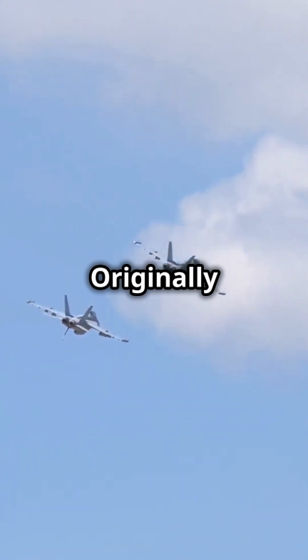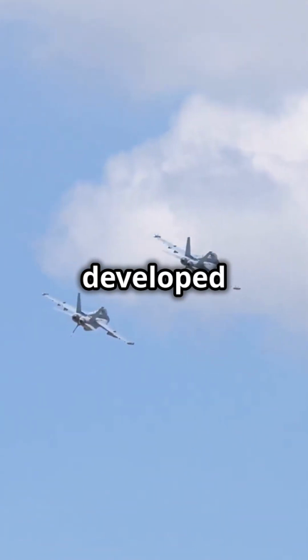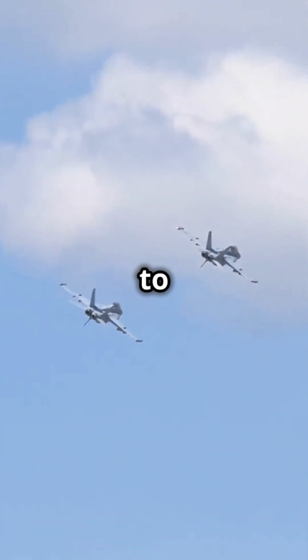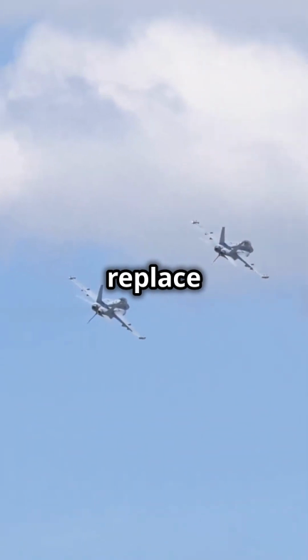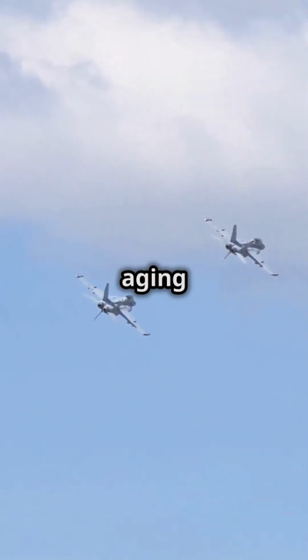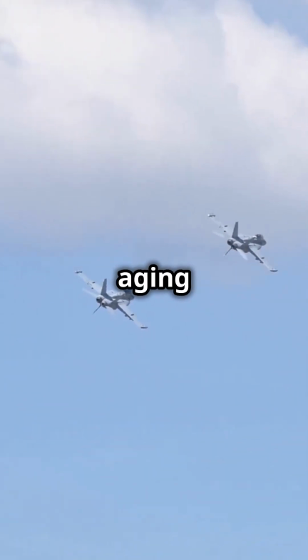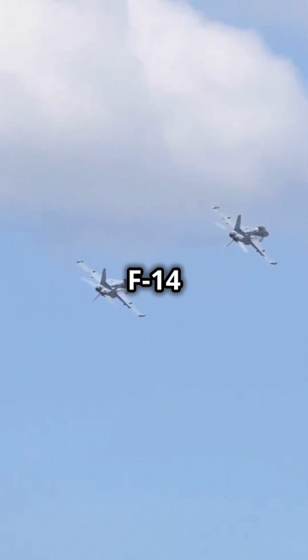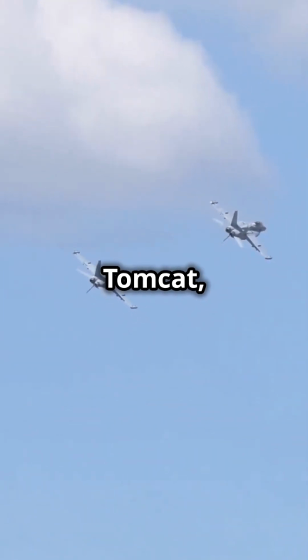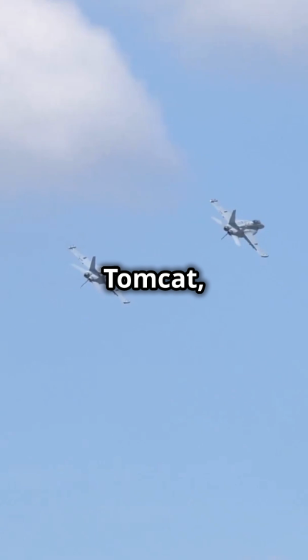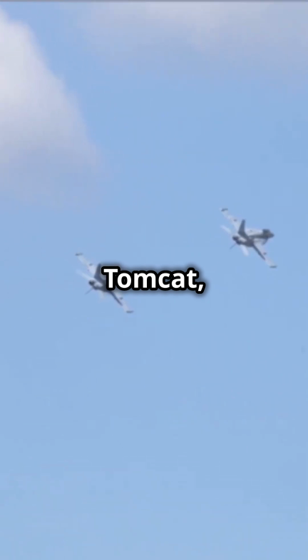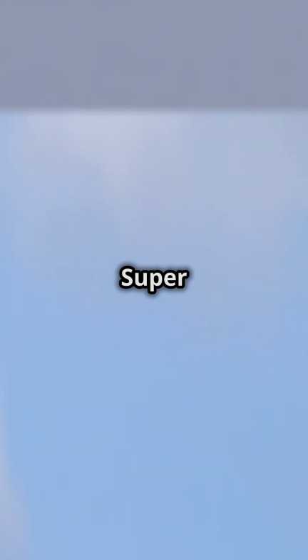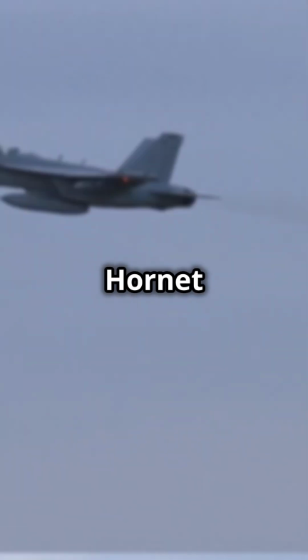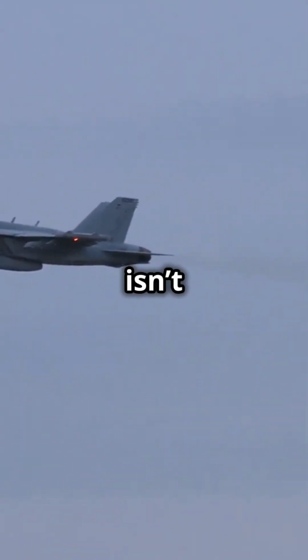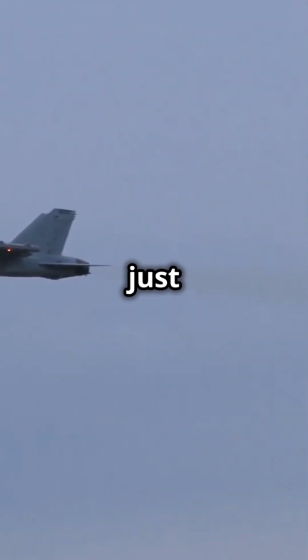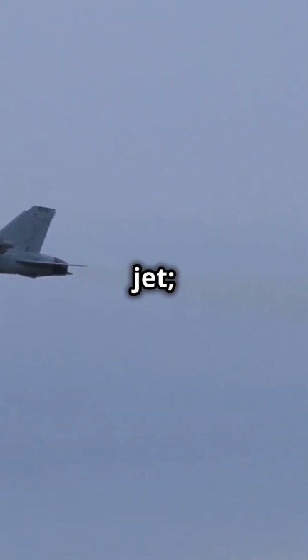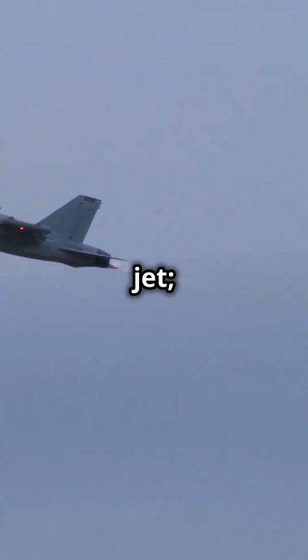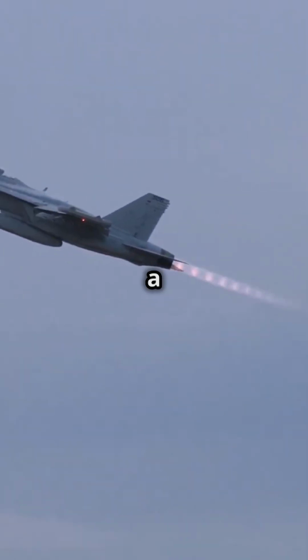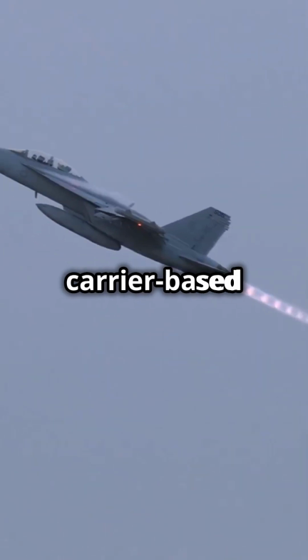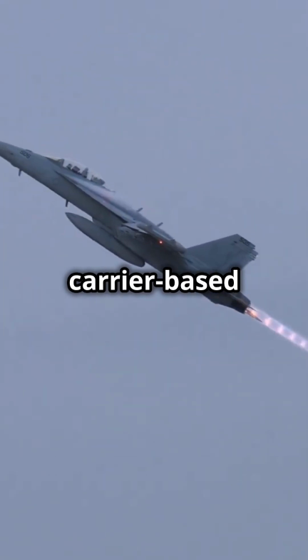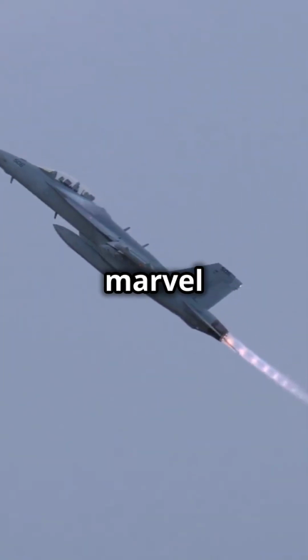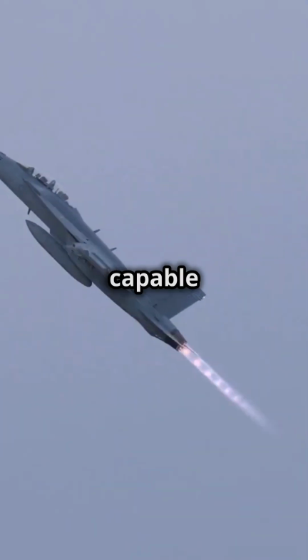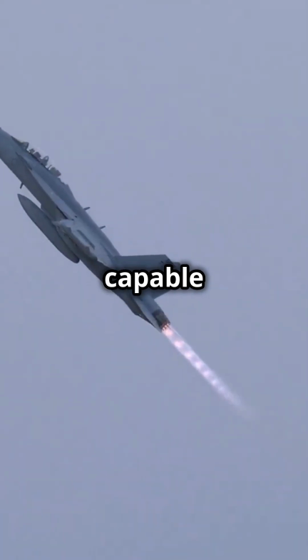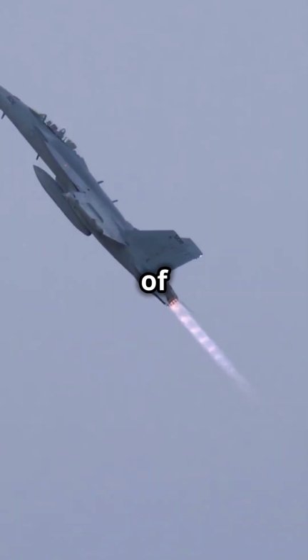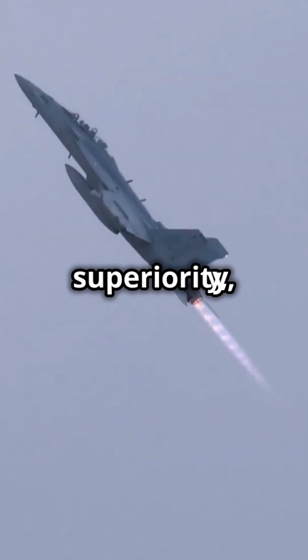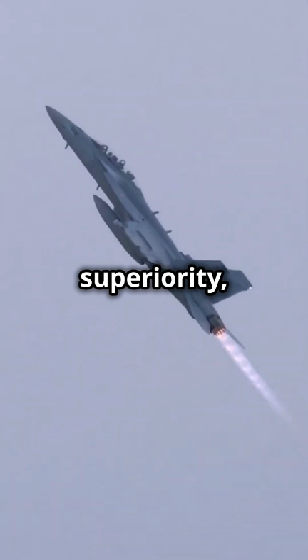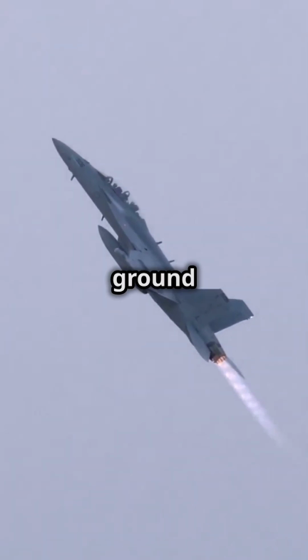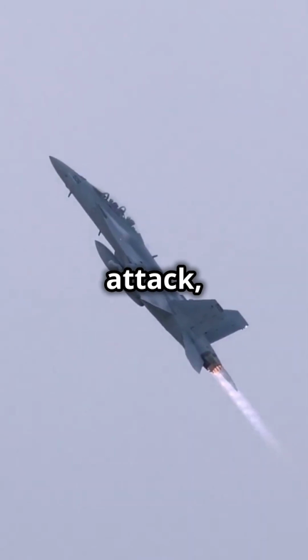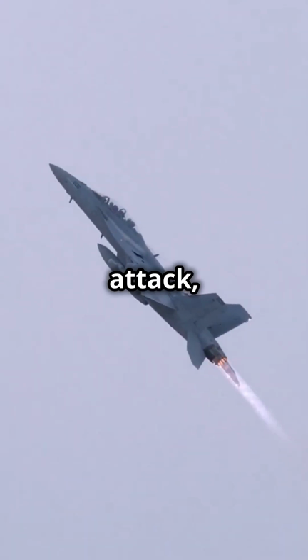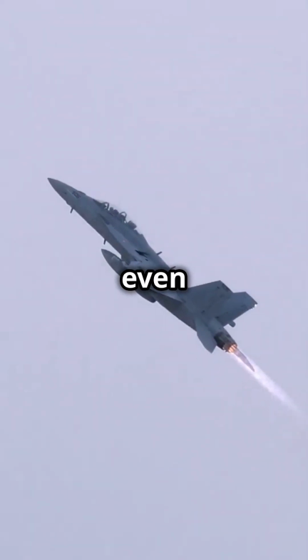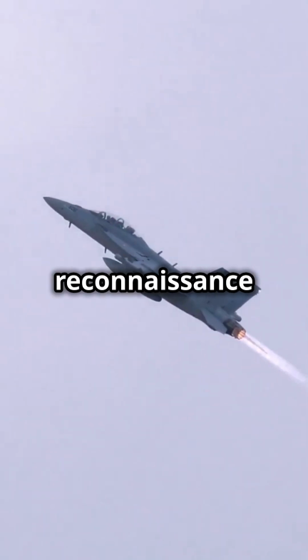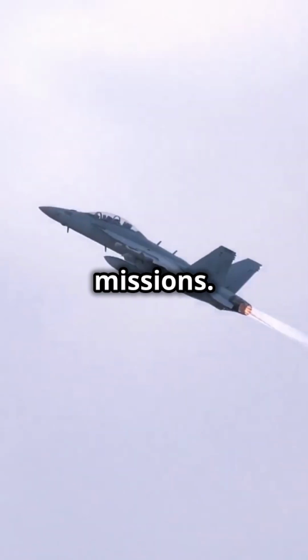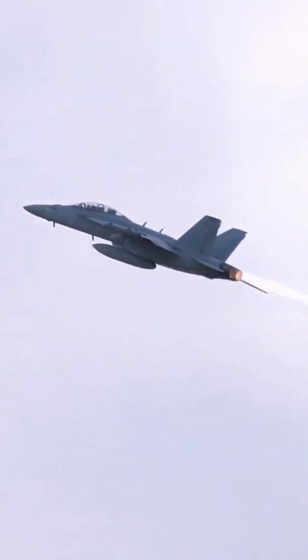Originally developed to replace the aging F-14 Tomcat, the Super Hornet isn't just any jet — it's a carrier-based marvel capable of air superiority, ground attack, and even reconnaissance missions.